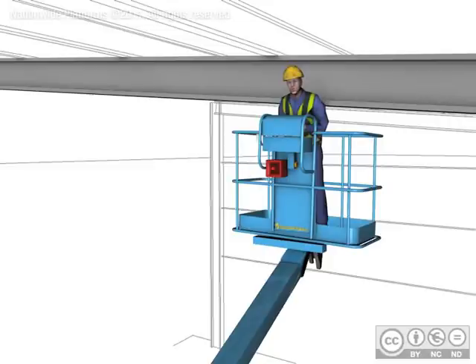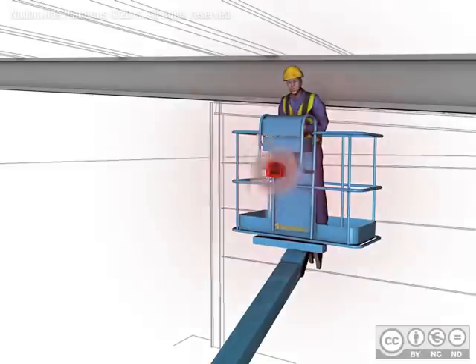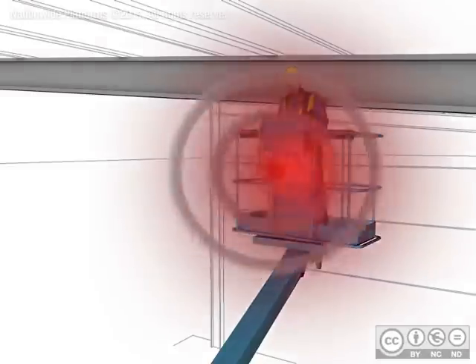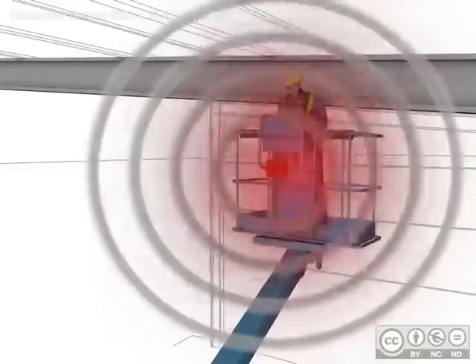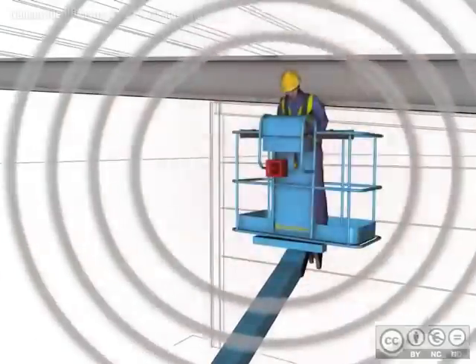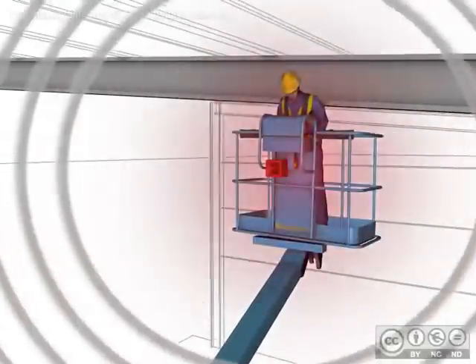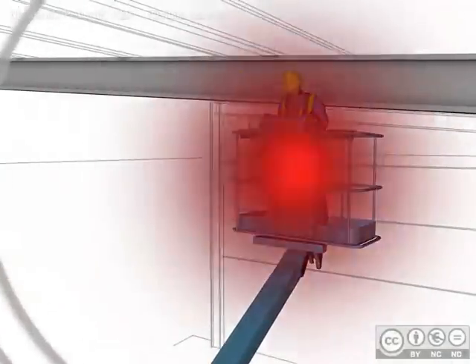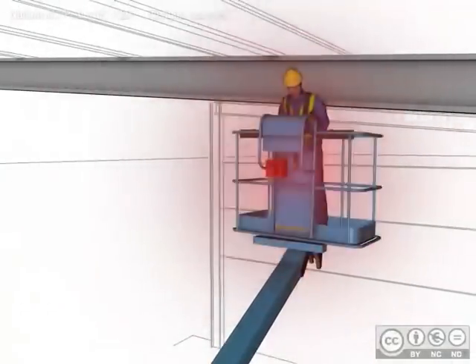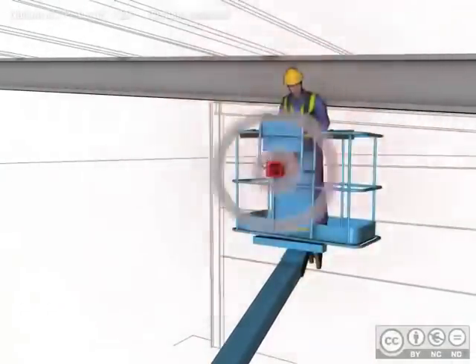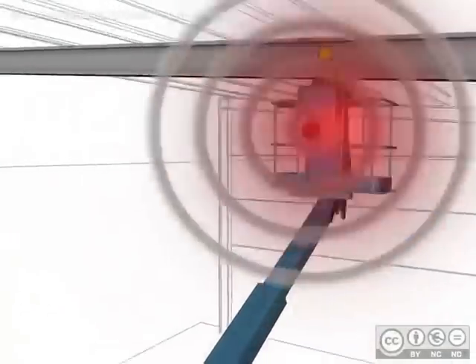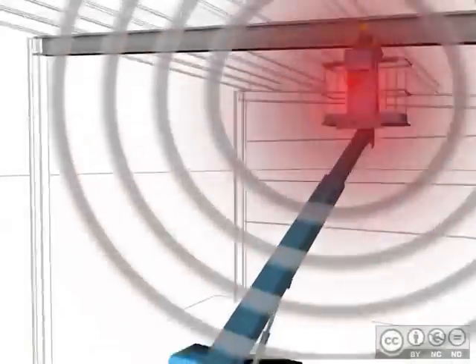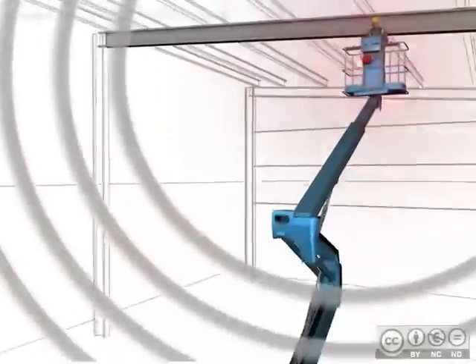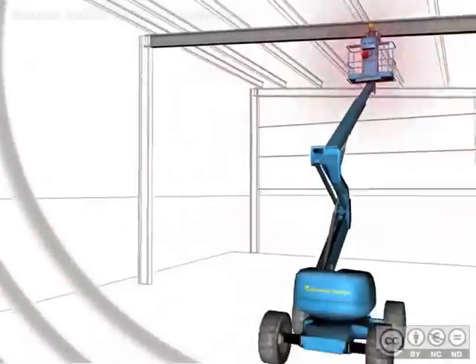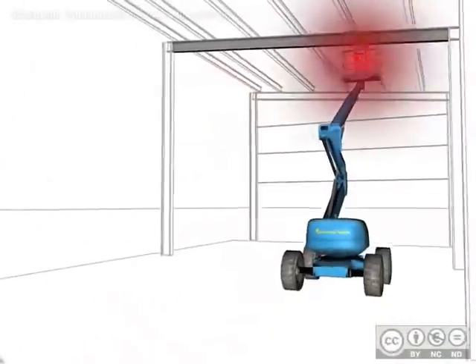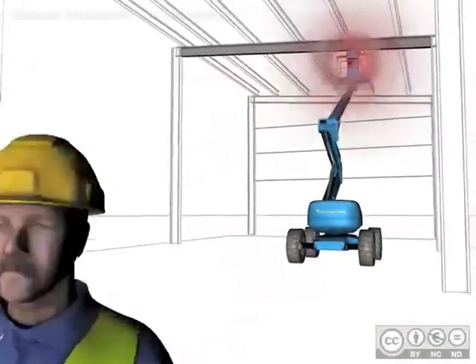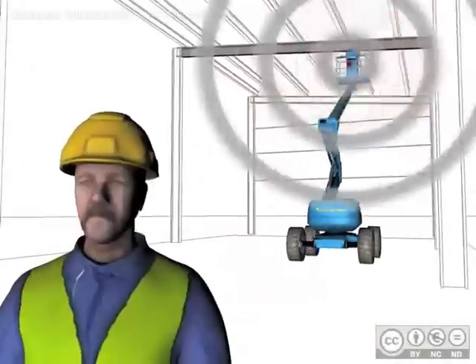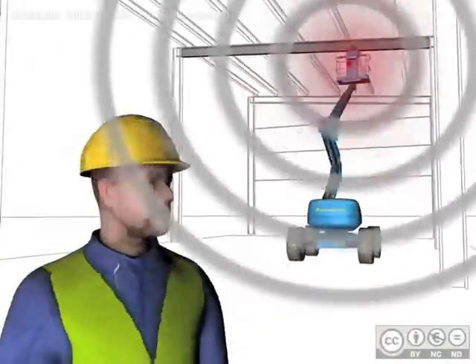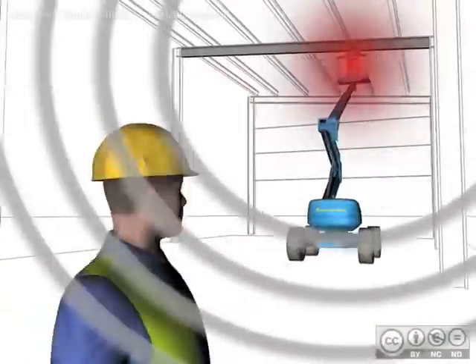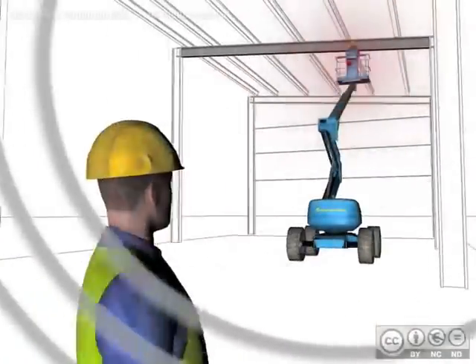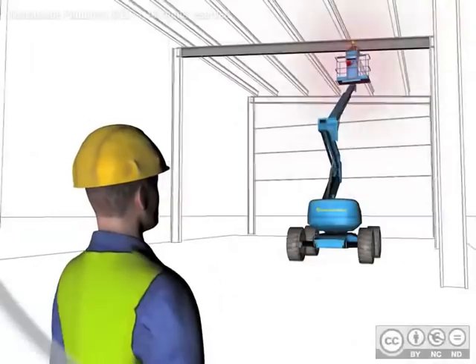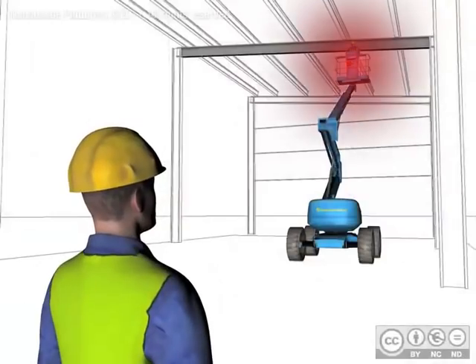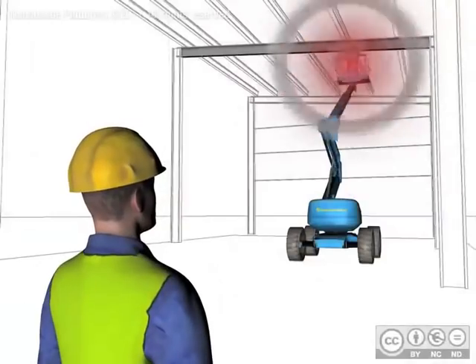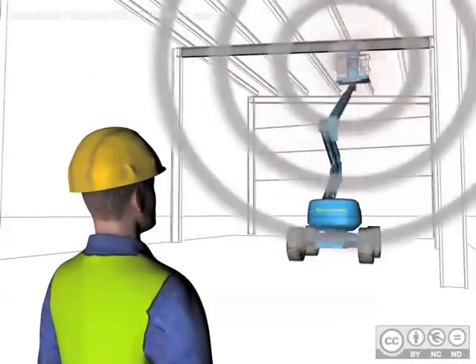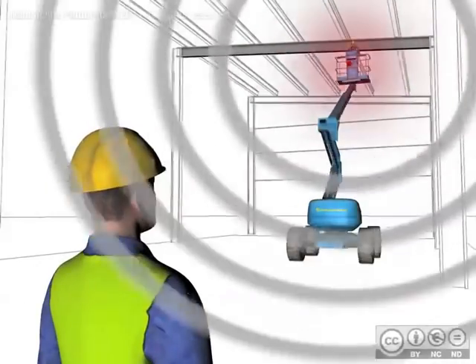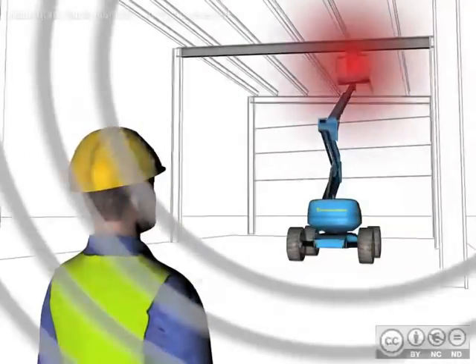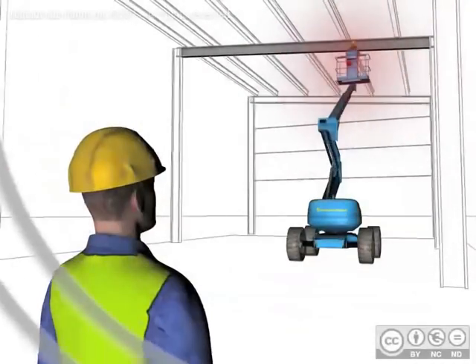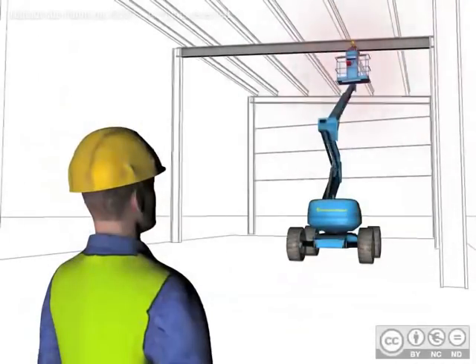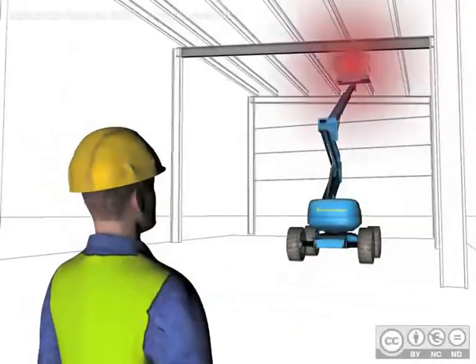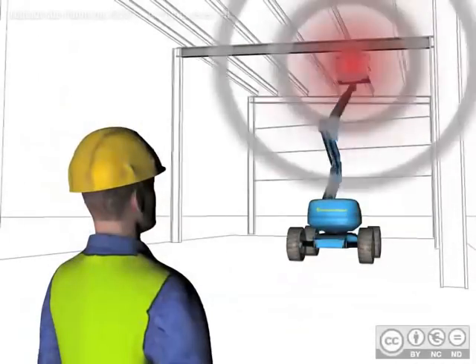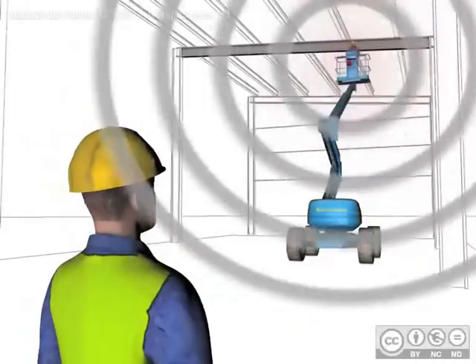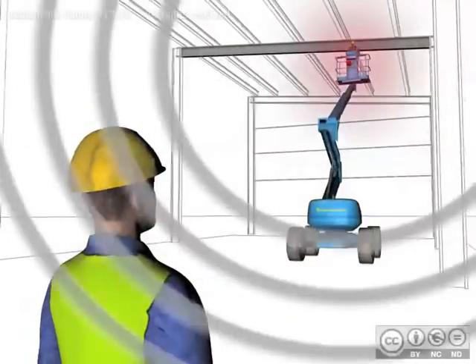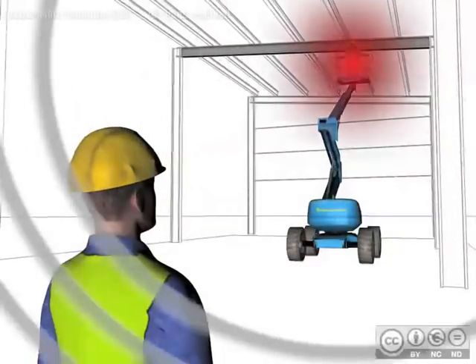This sets off the audible alarm and flashing warning beacon, giving an instant alert to all personnel working on site.